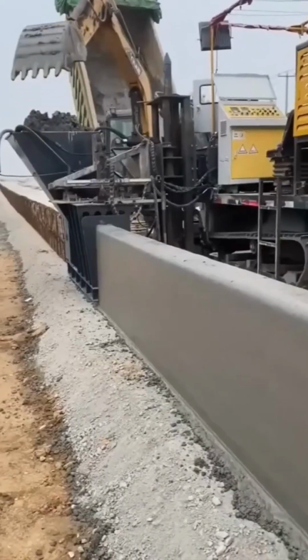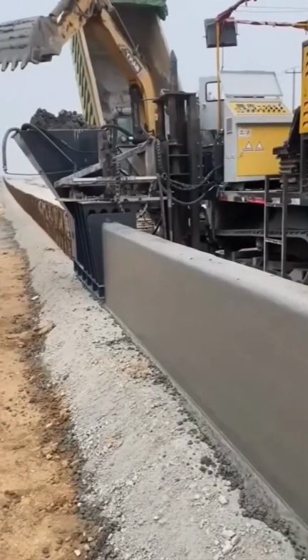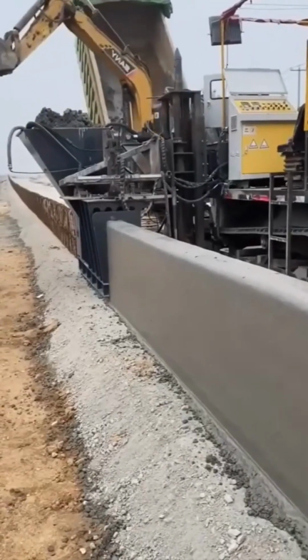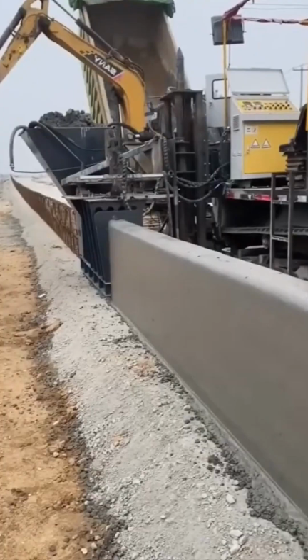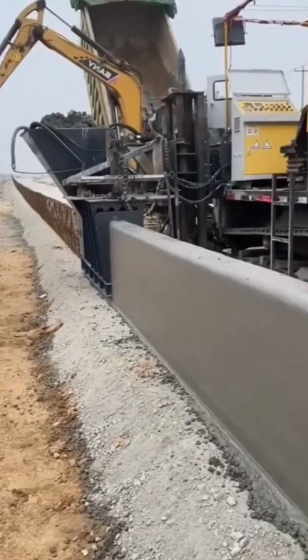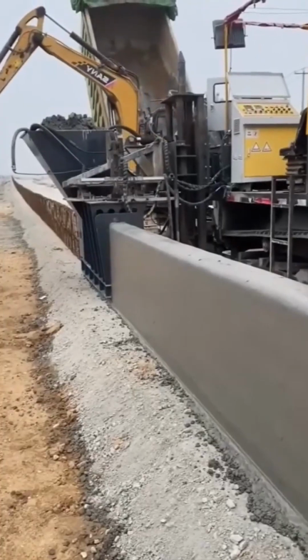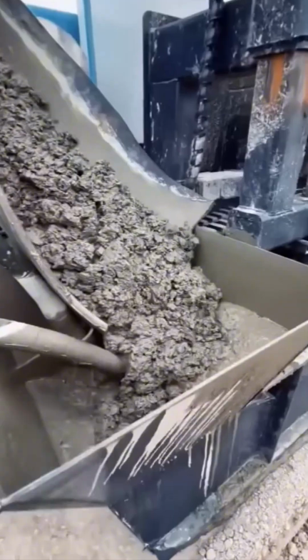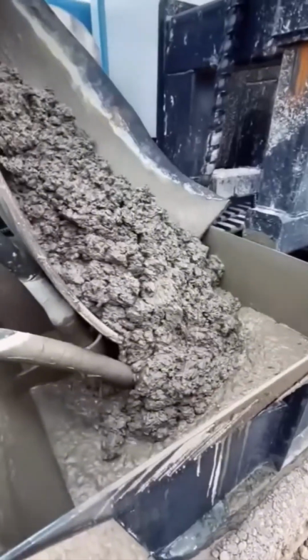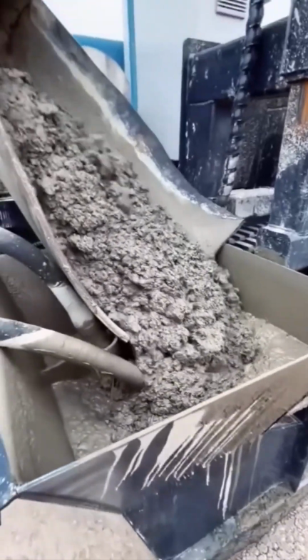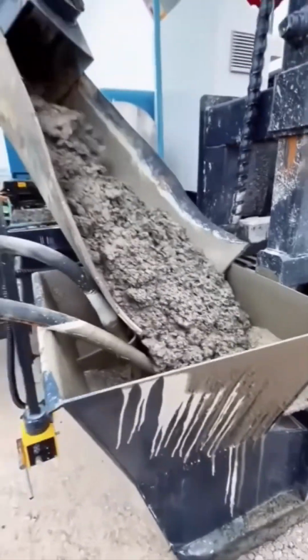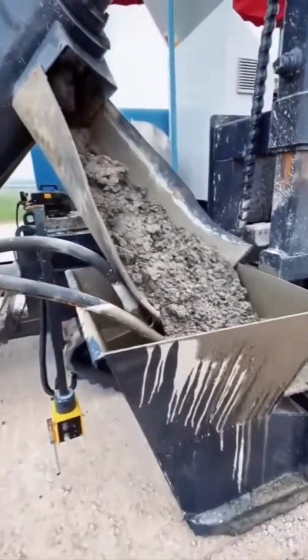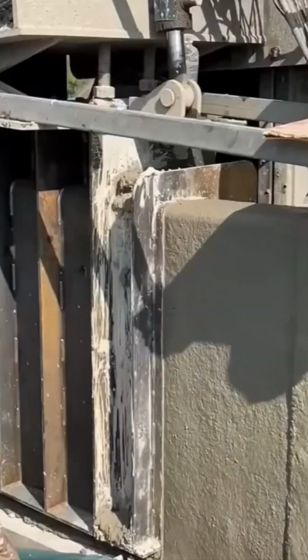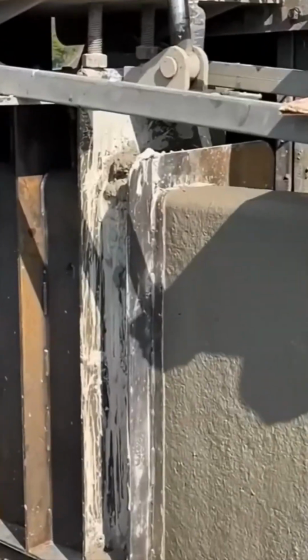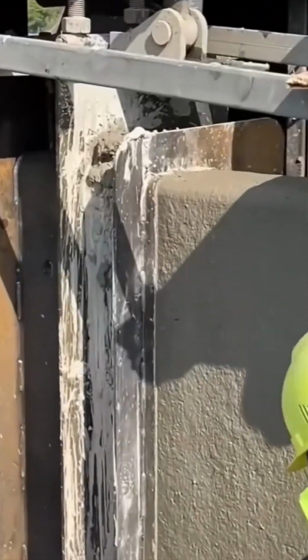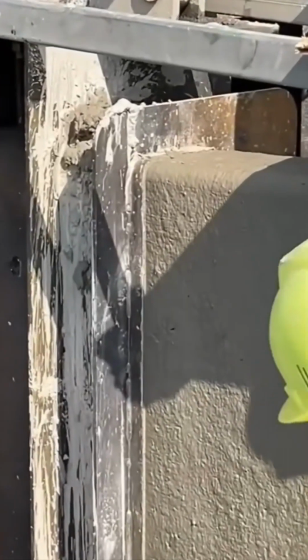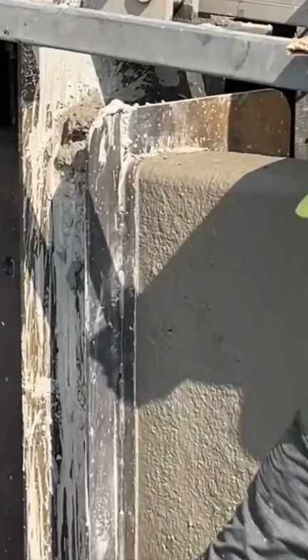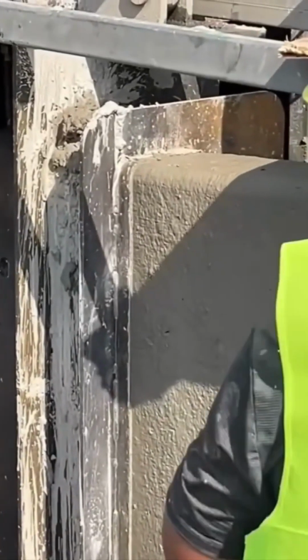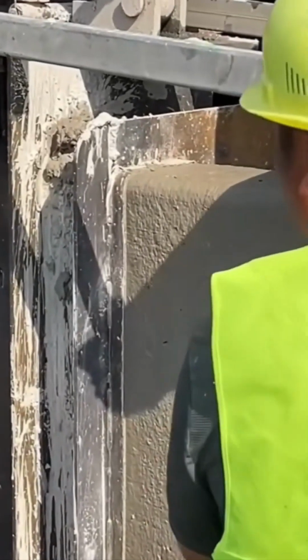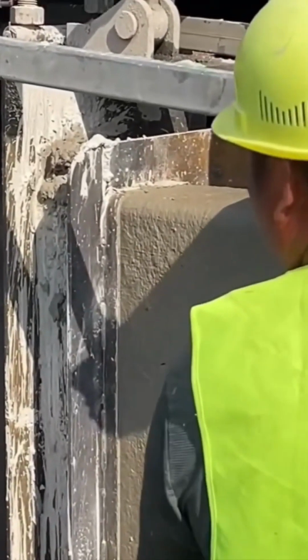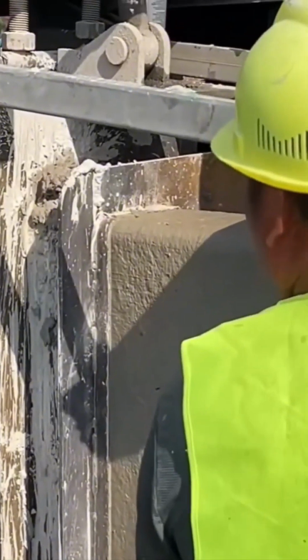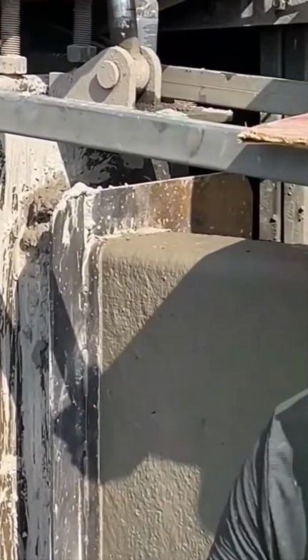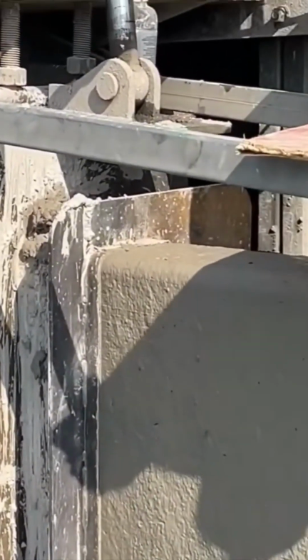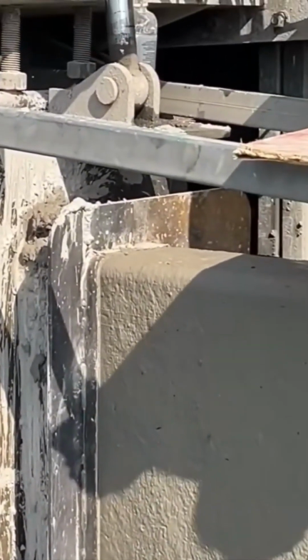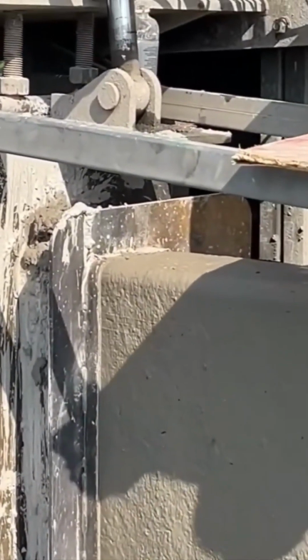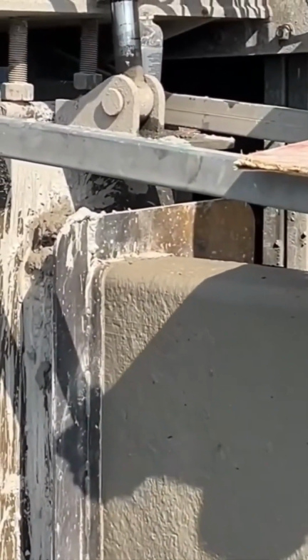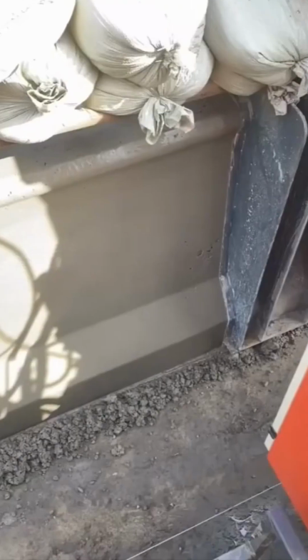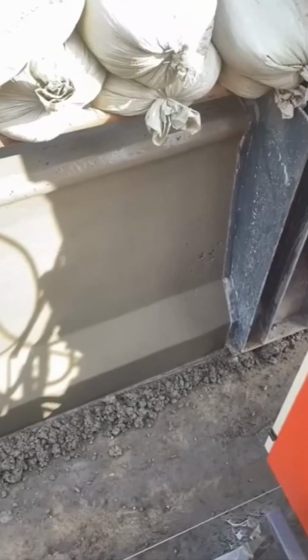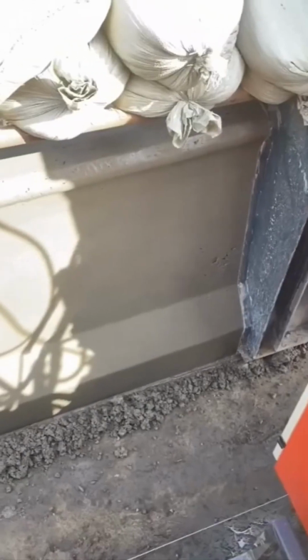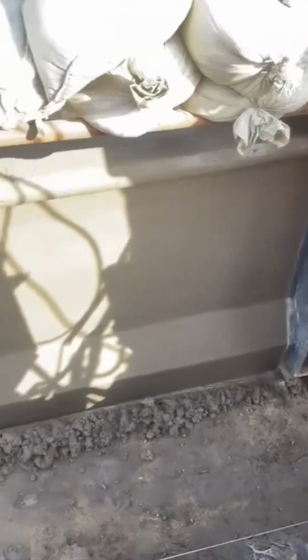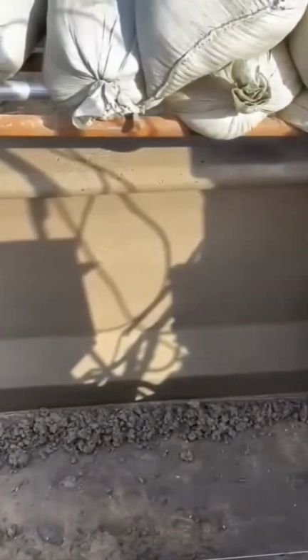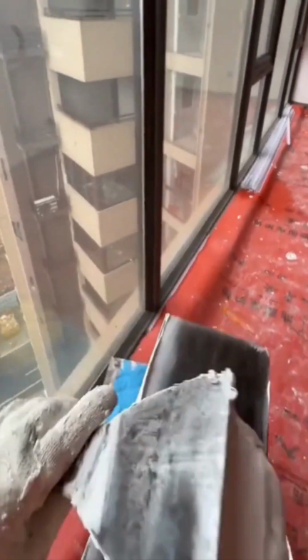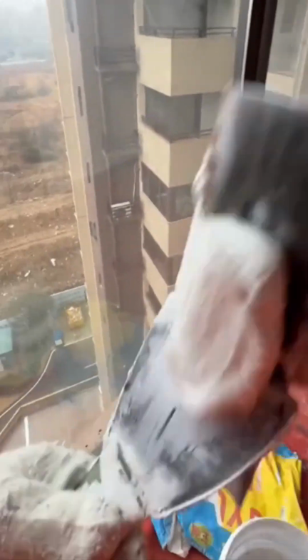A new wall rises, brick by careful brick. It's like watching a real-life game of Tetris, where every piece fits perfectly to create a solid, enduring structure.